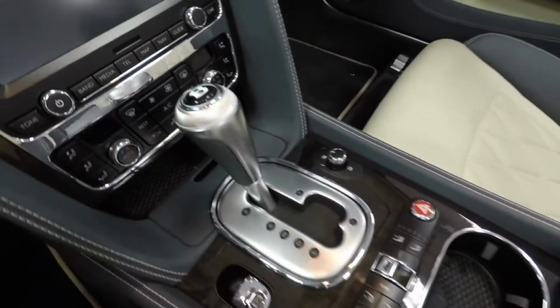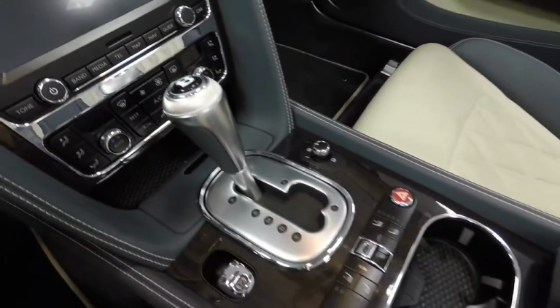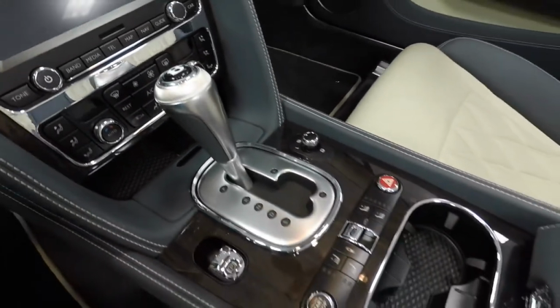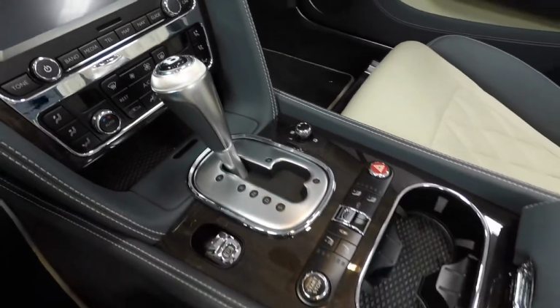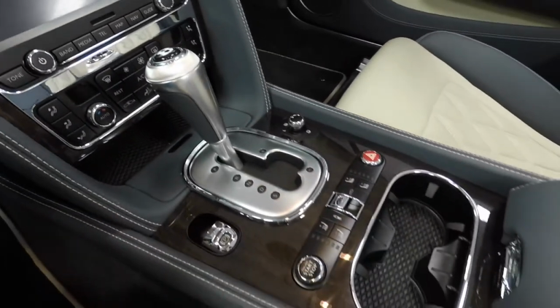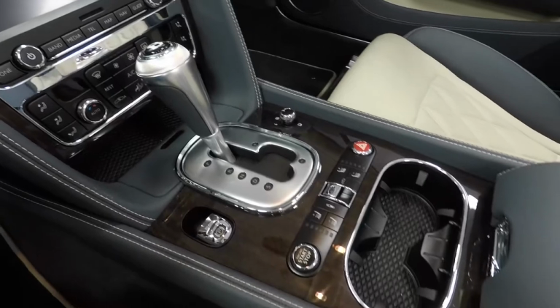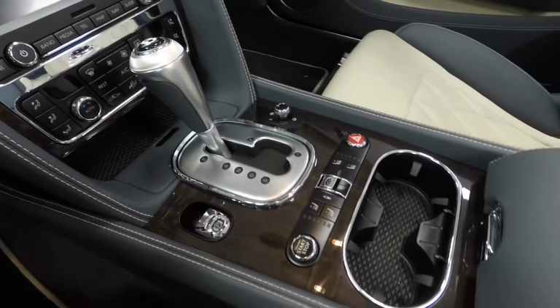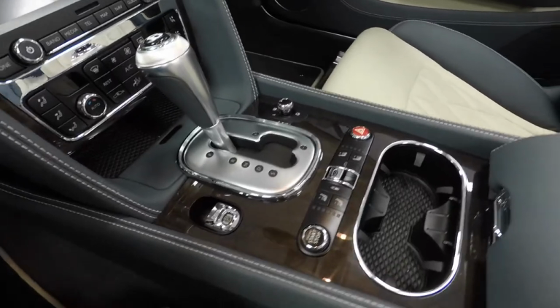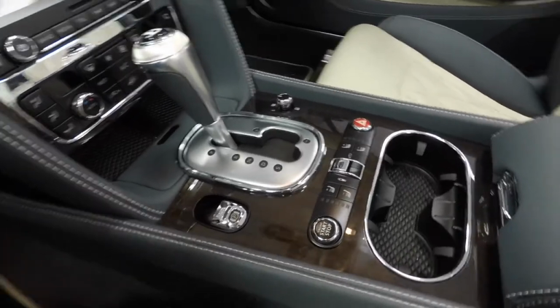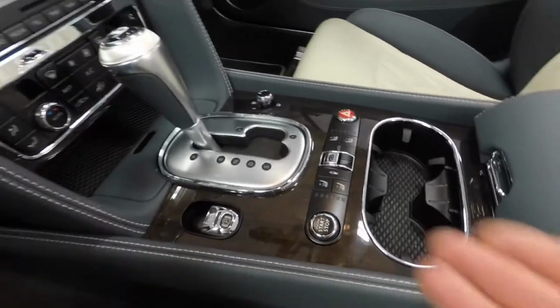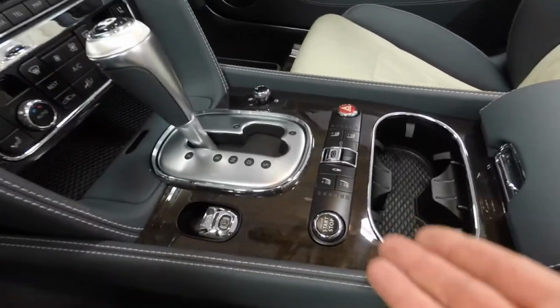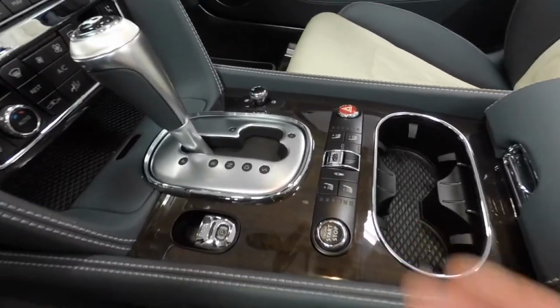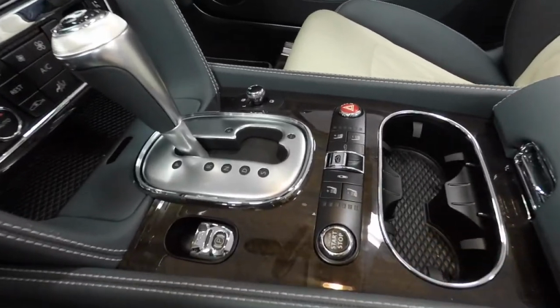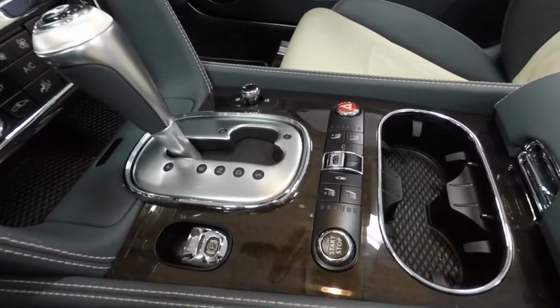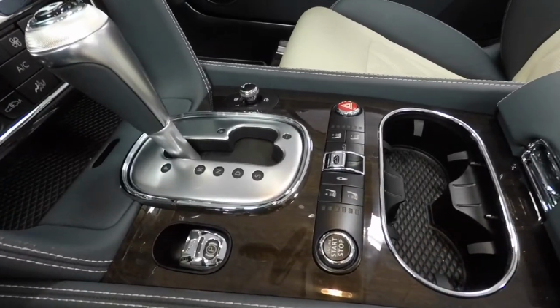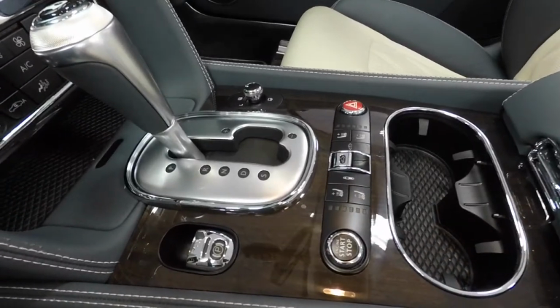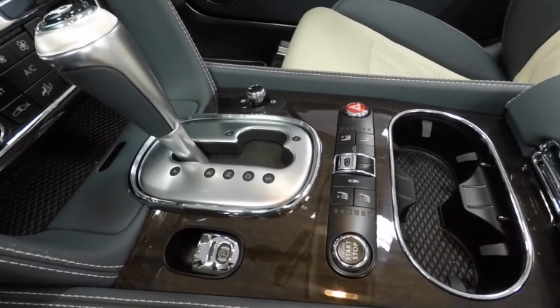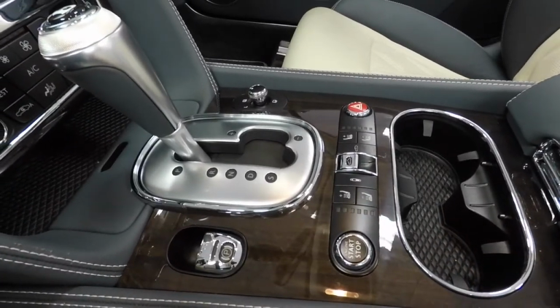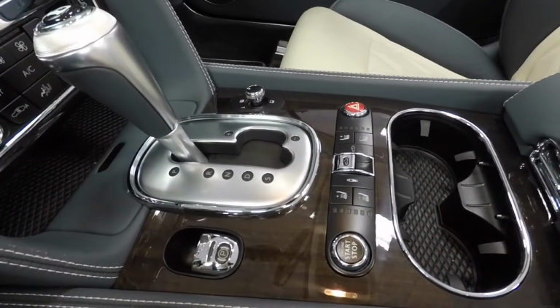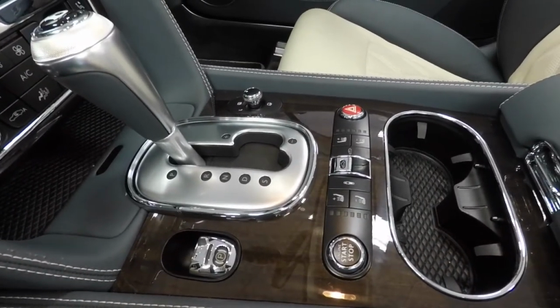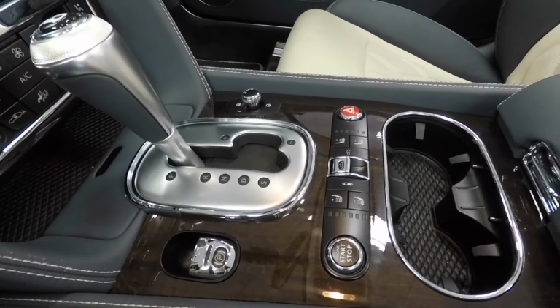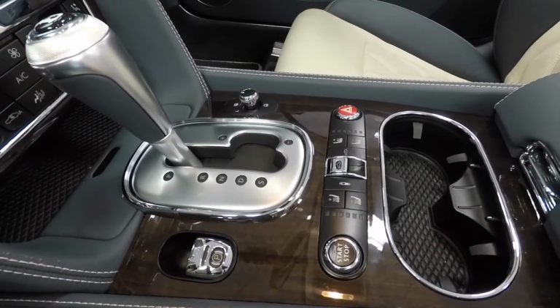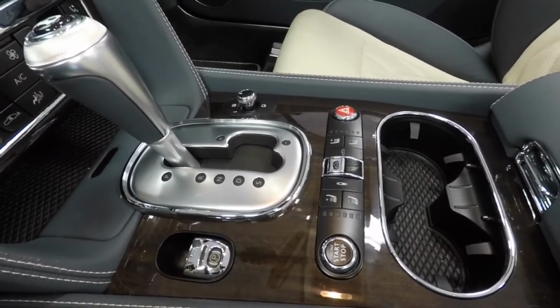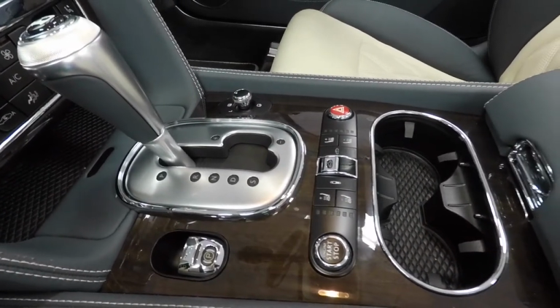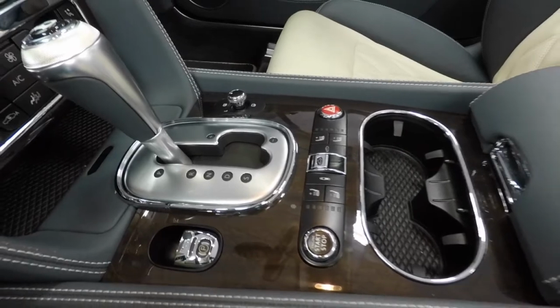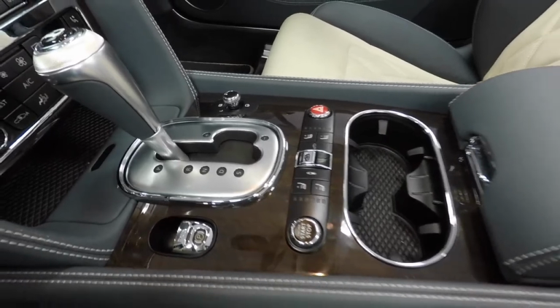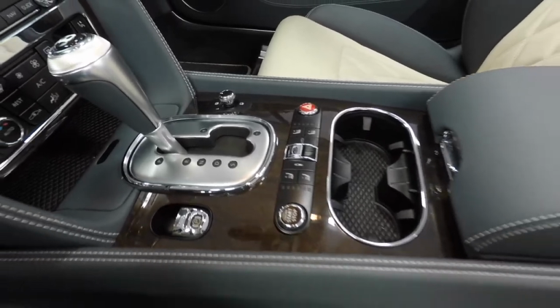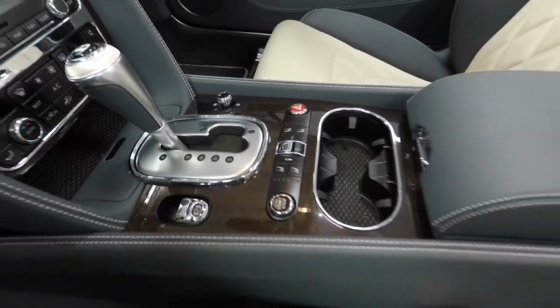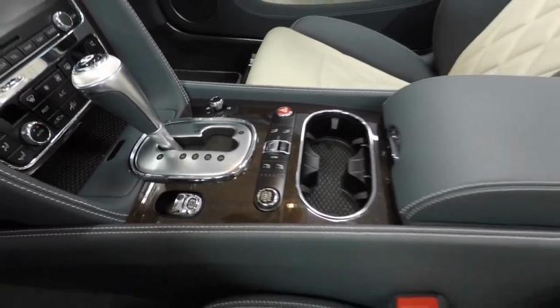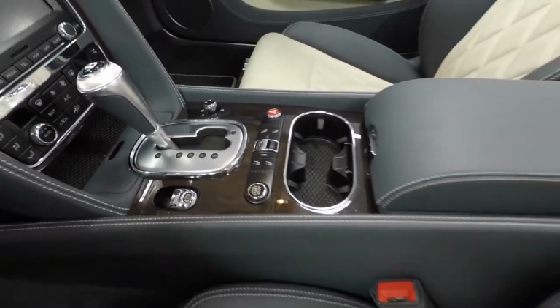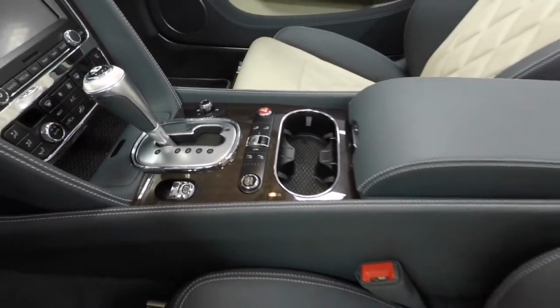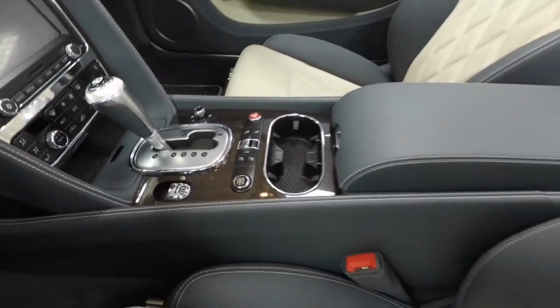This is a completely keyless car, so back here we have our start-stop button. That is where you would start the engine, stop the engine, and then when you get out, you can just lock it right from the door handle.